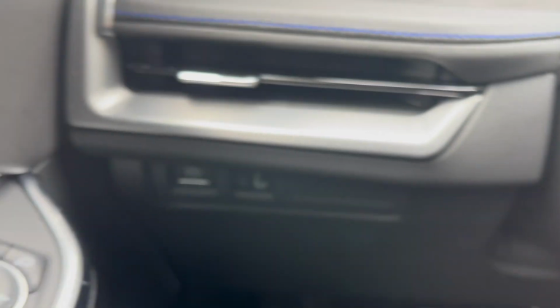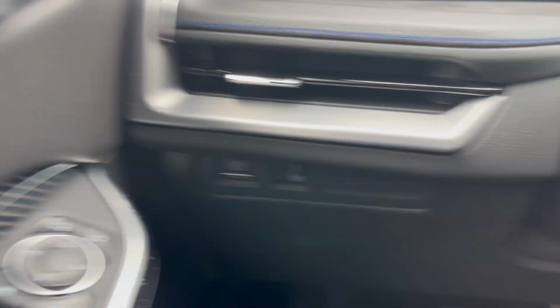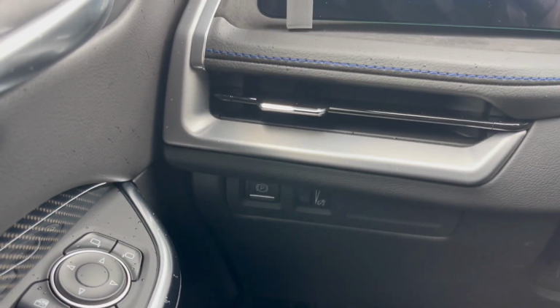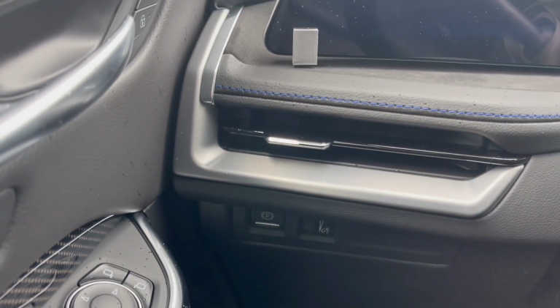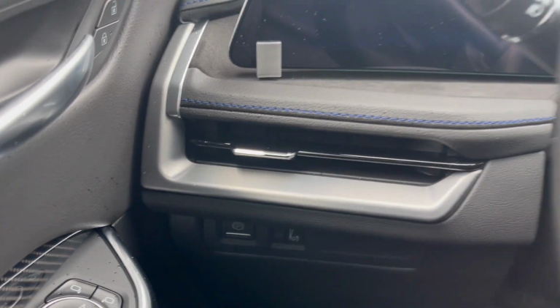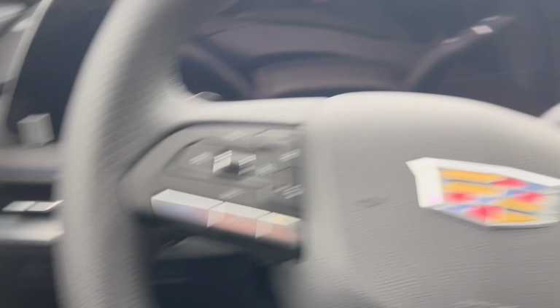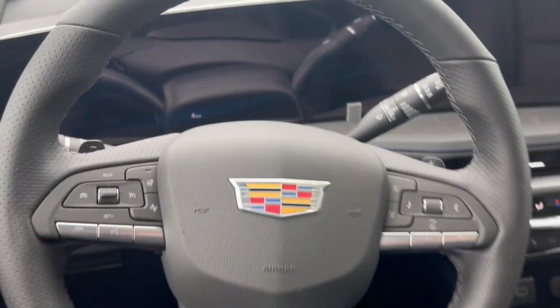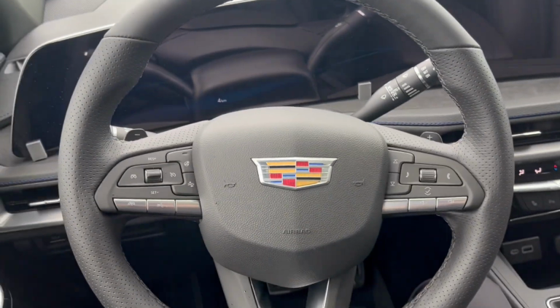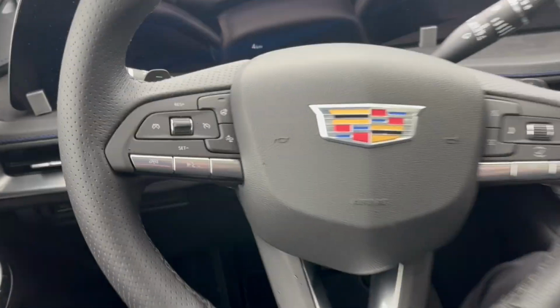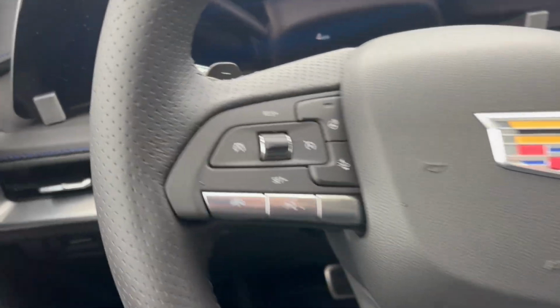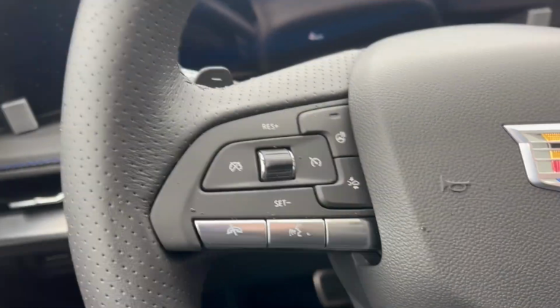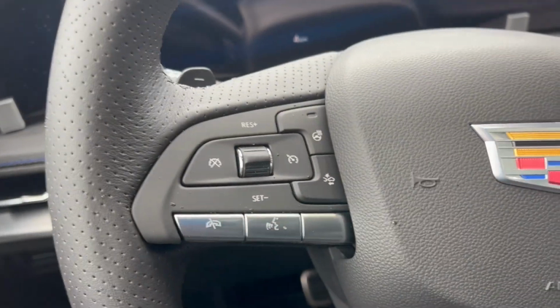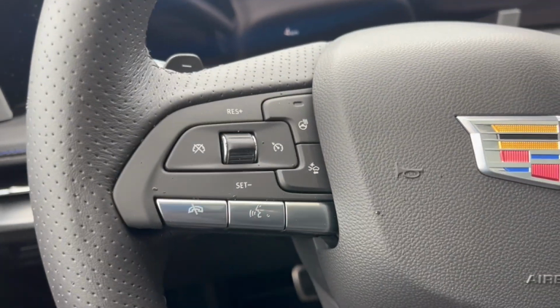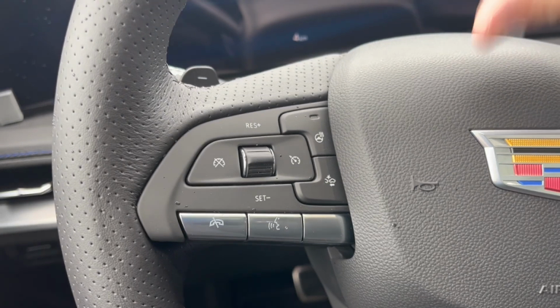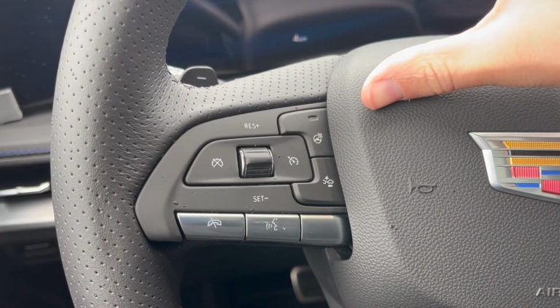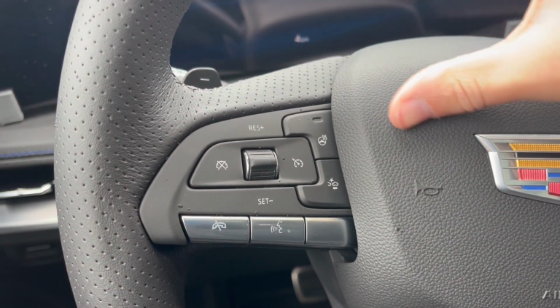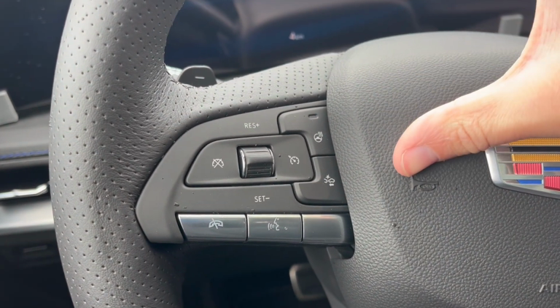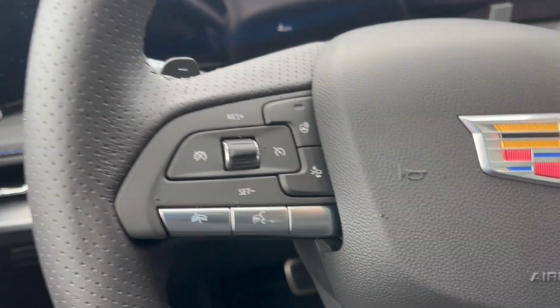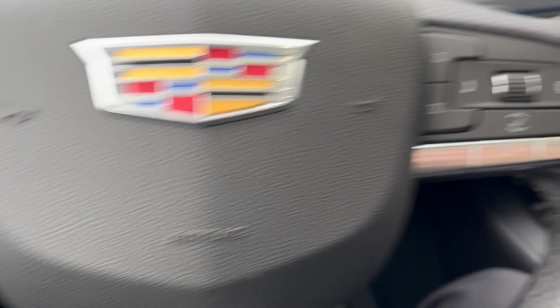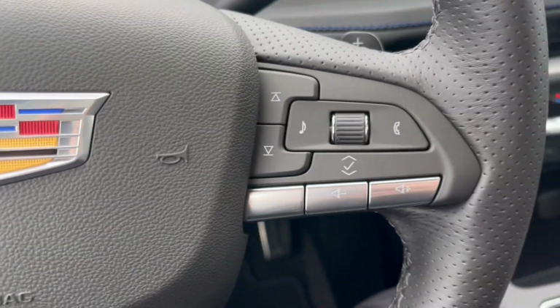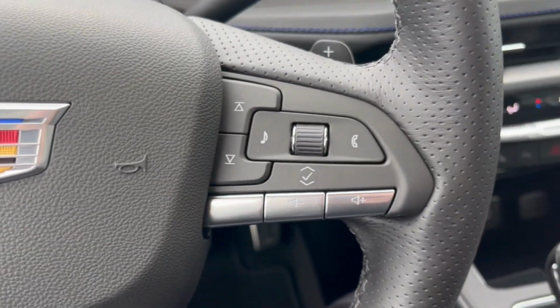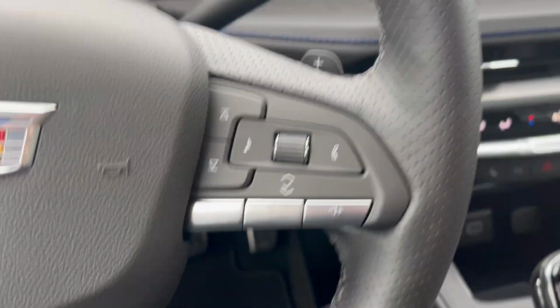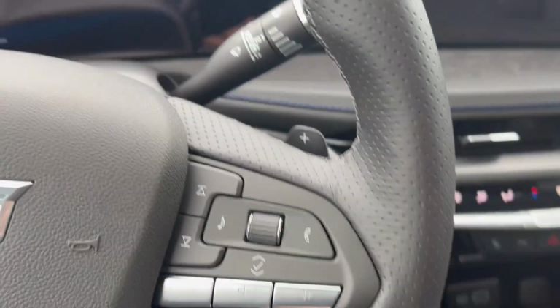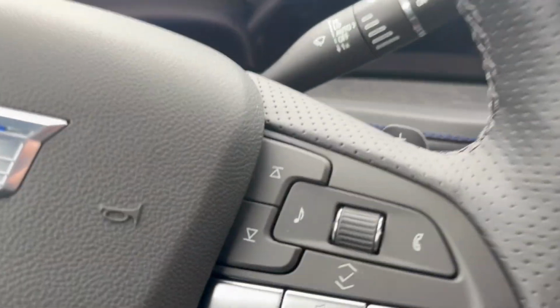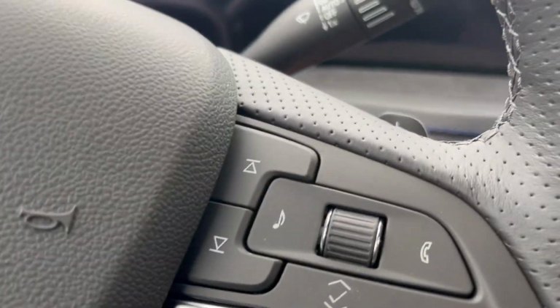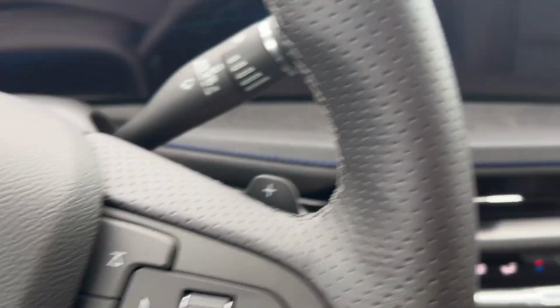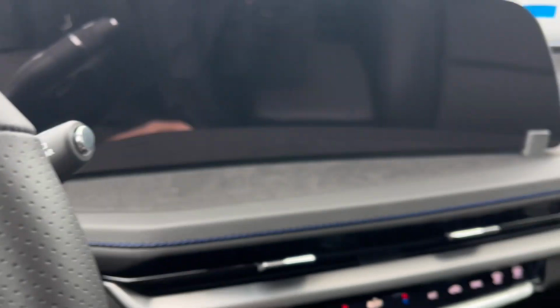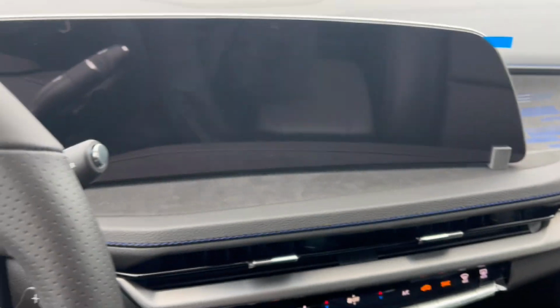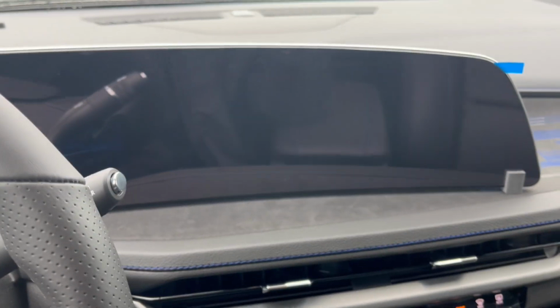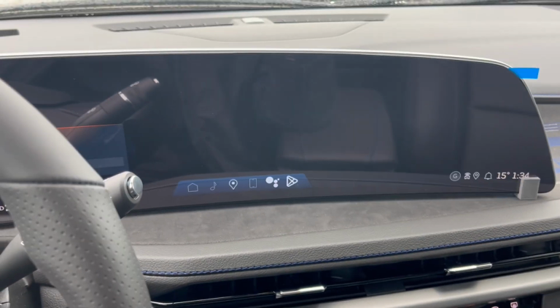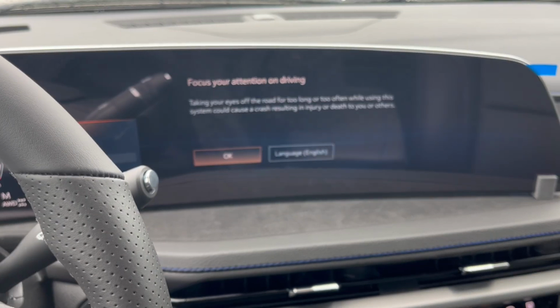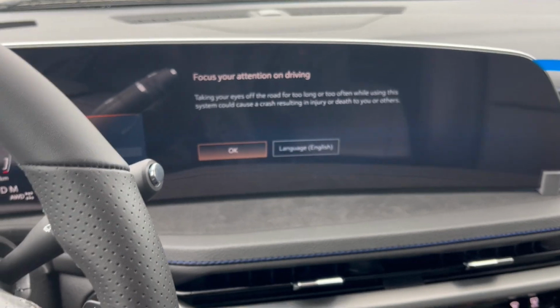Just to the left when we get inside is the power park brake. Taking a look at the steering wheel to the left, we have our cruise control with the heated steering wheel and forward collision alert. To the right, we have our cluster as well as audio controls. Turning via the column, we can take a look at the infotainment system.